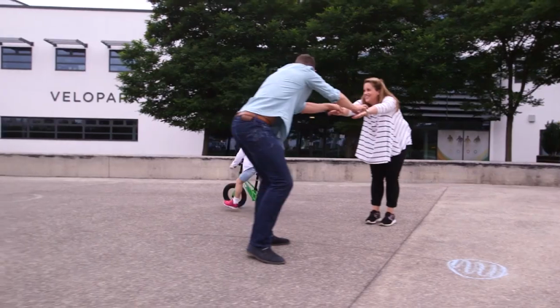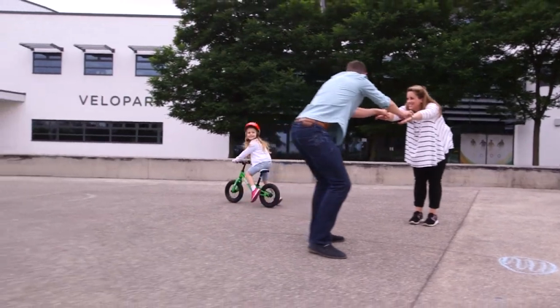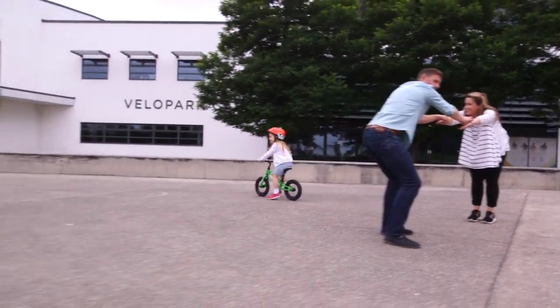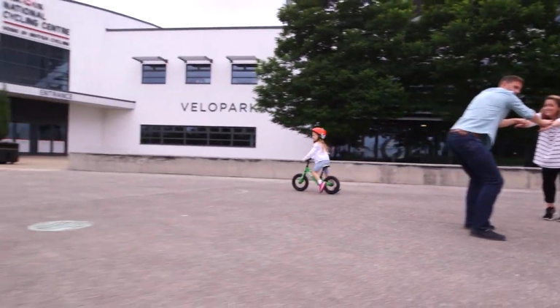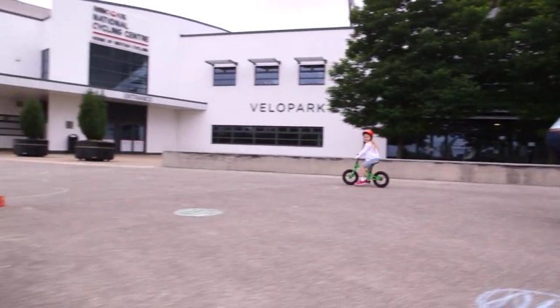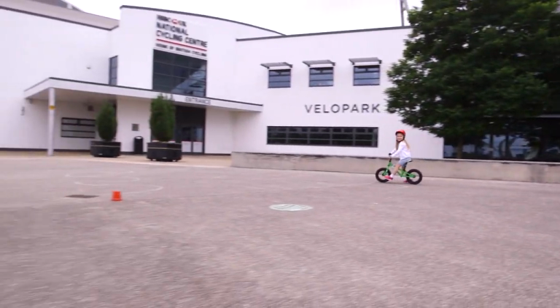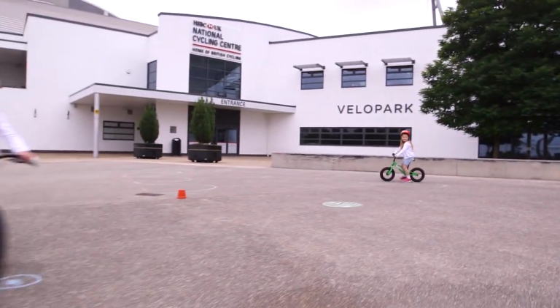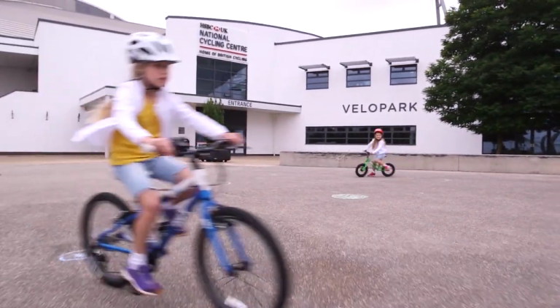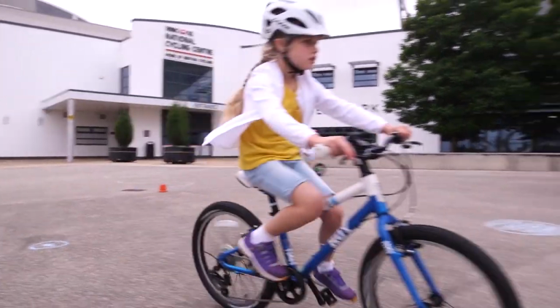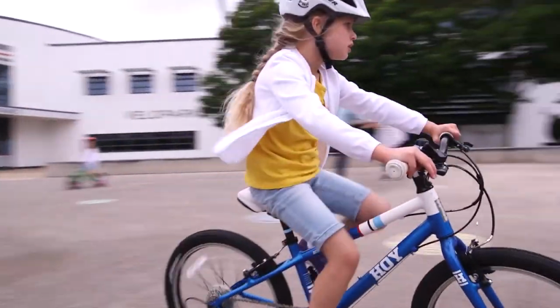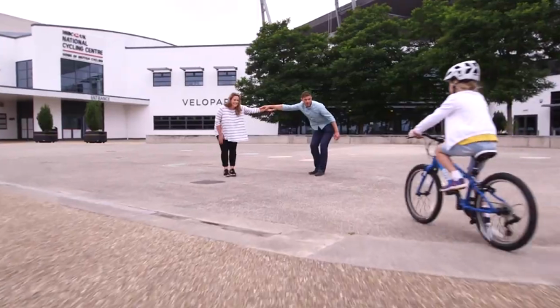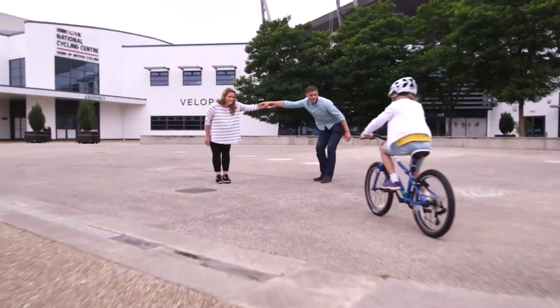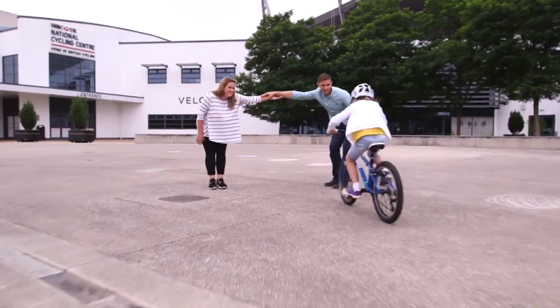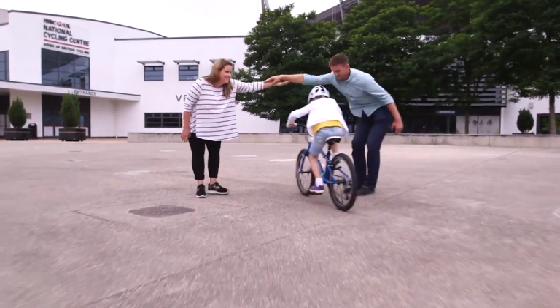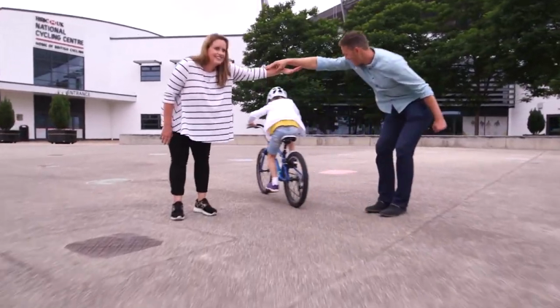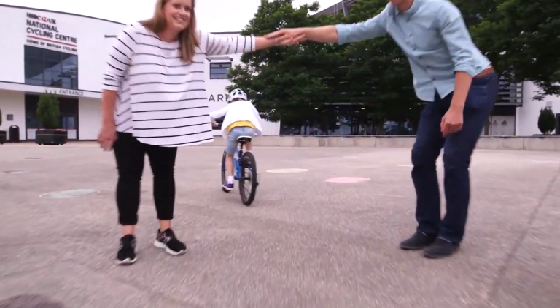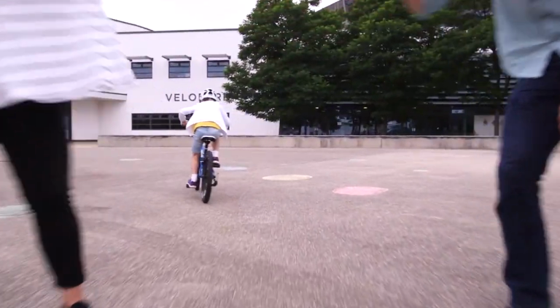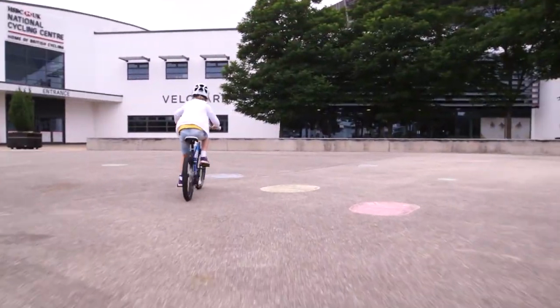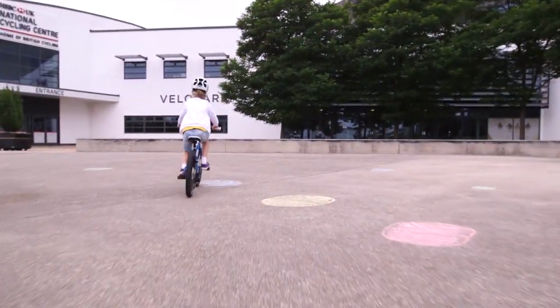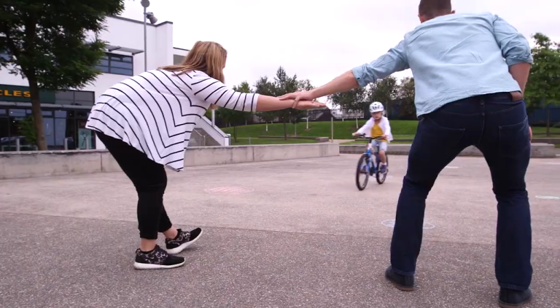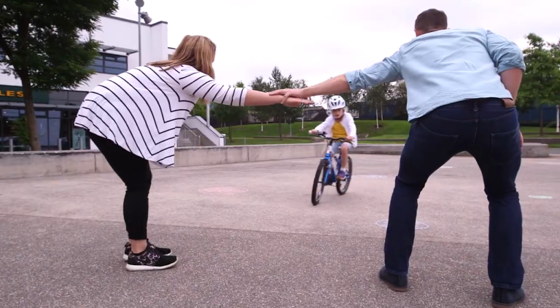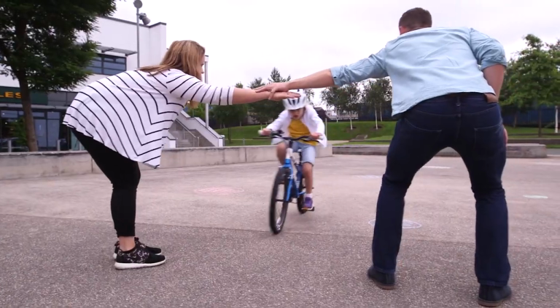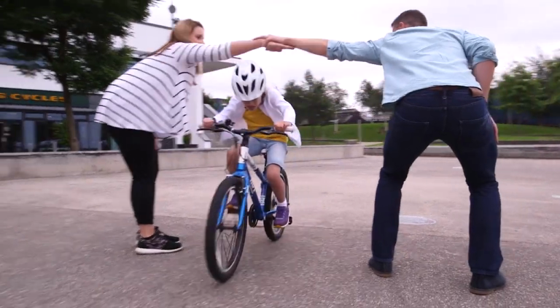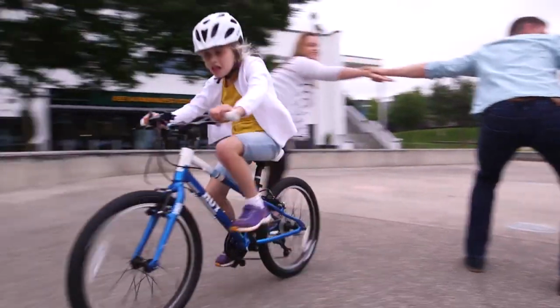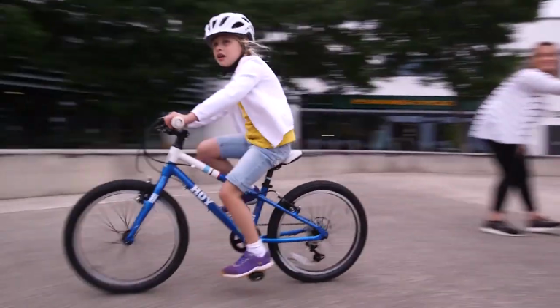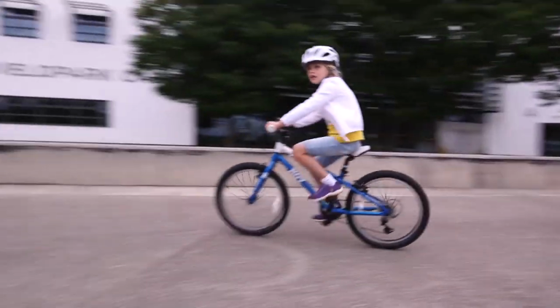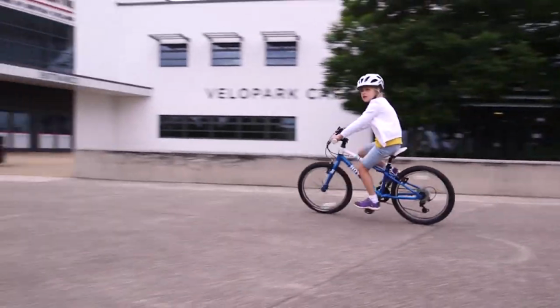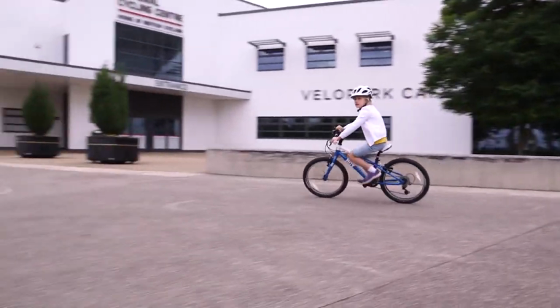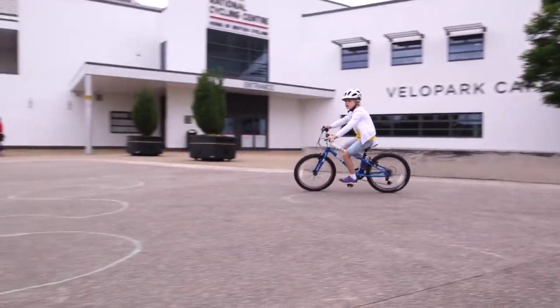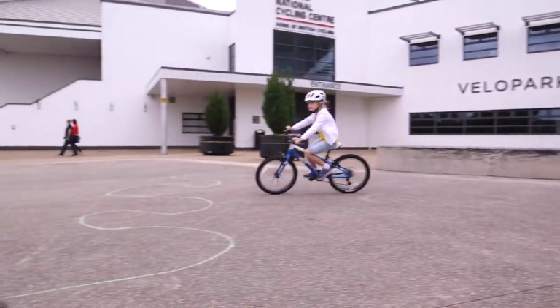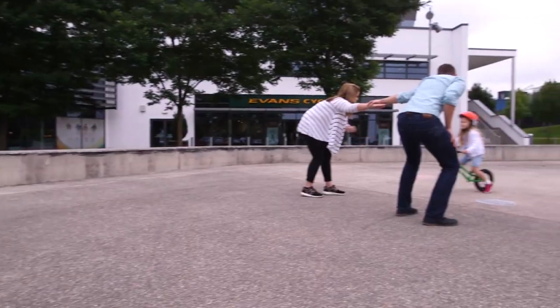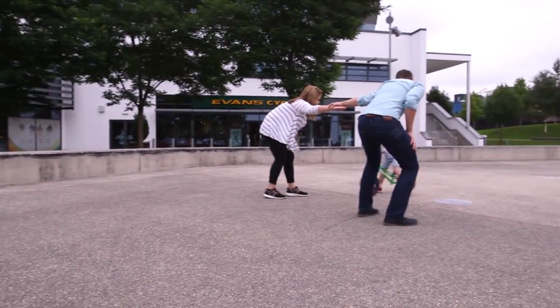Ask a grown-up or friend to hold out an arm for you to duck under. Ready? Let's go! Ride towards your grown-up. Watch out for their toes! Make sure you get low enough to fit under the arm.